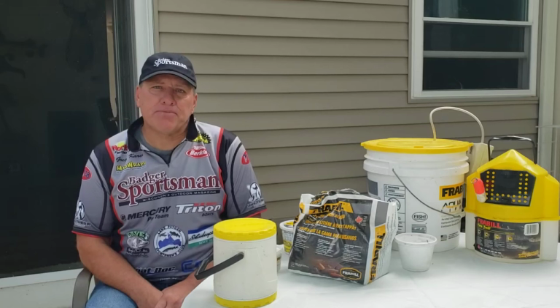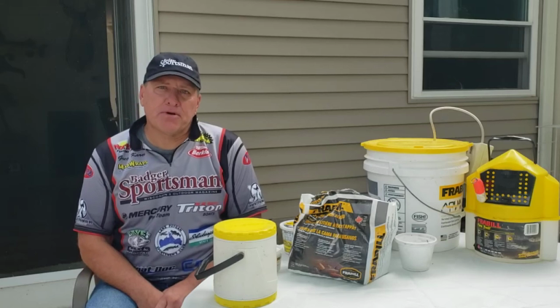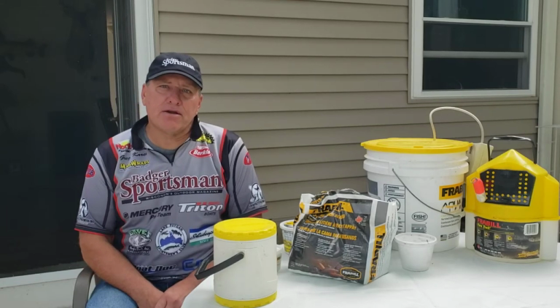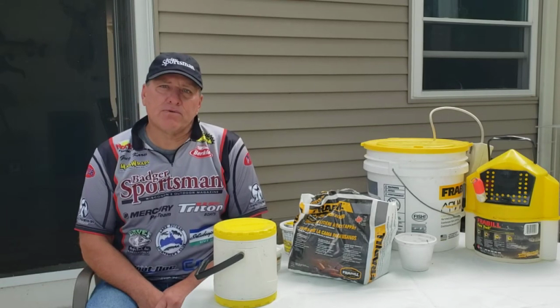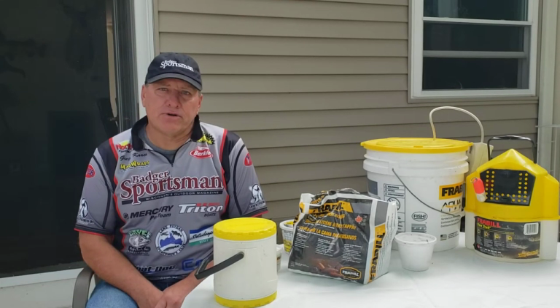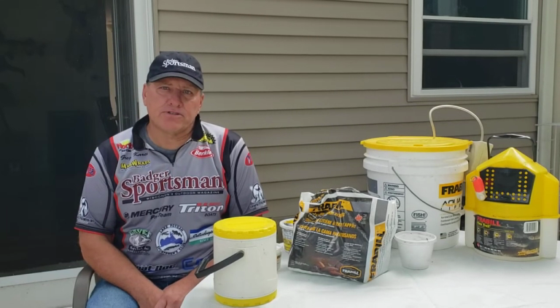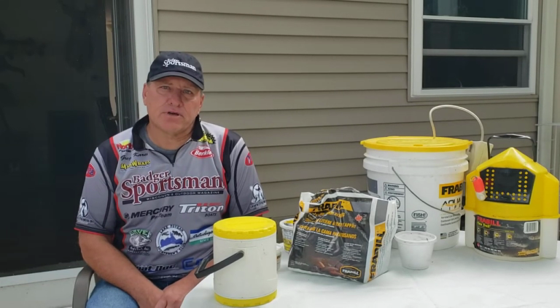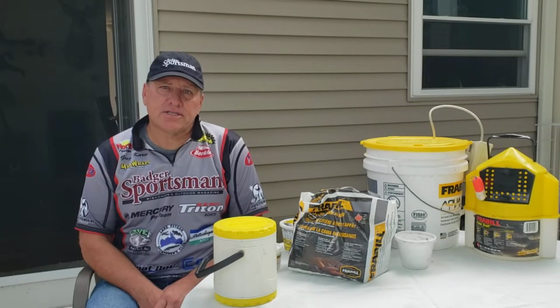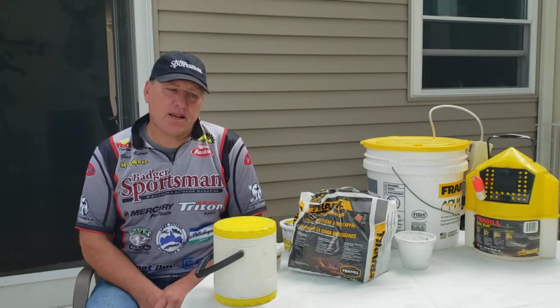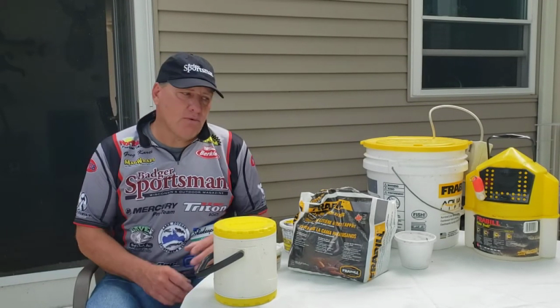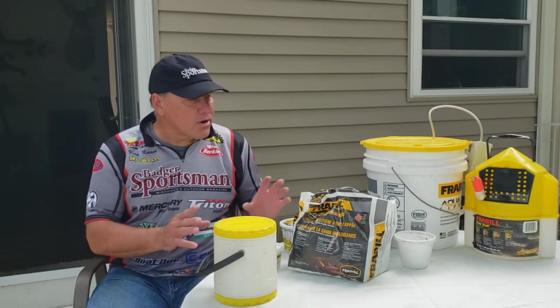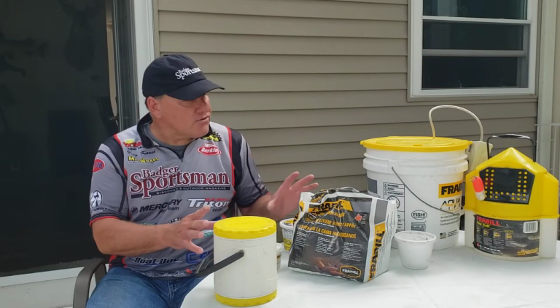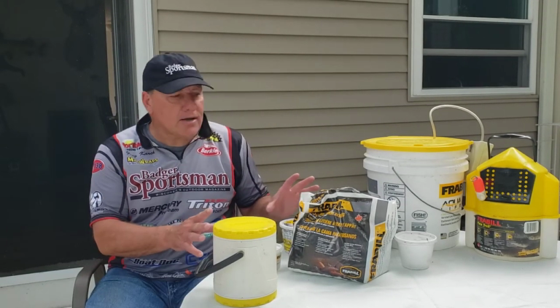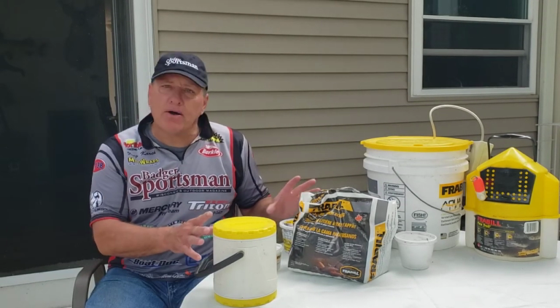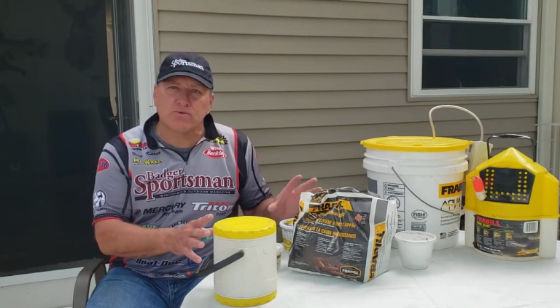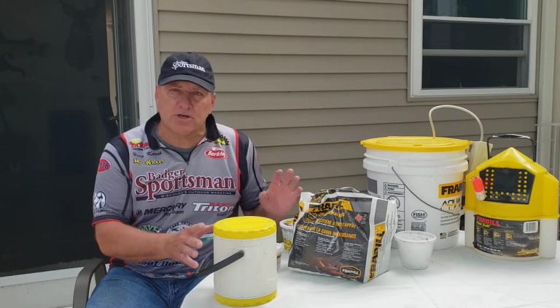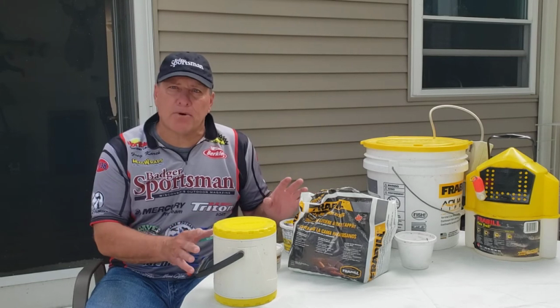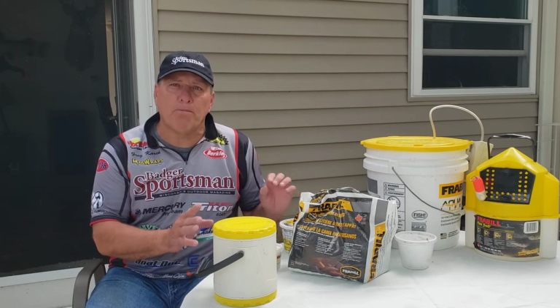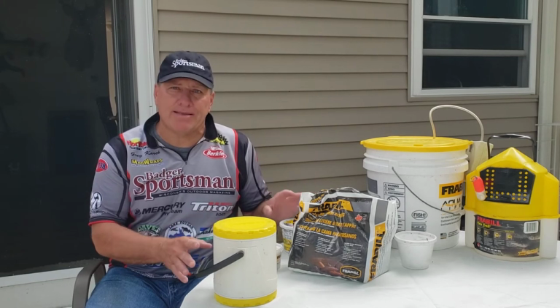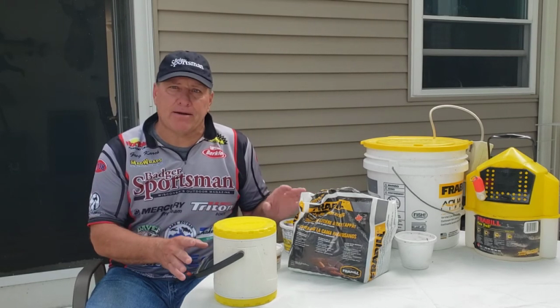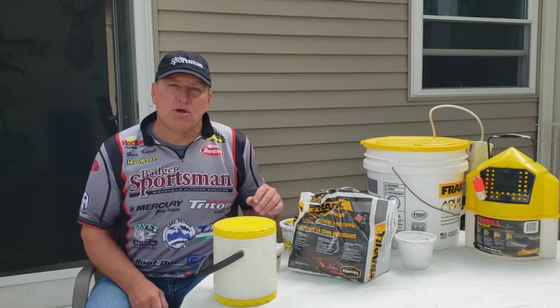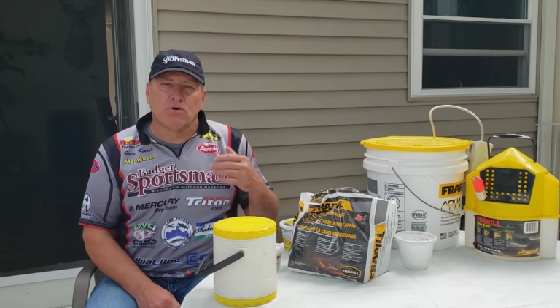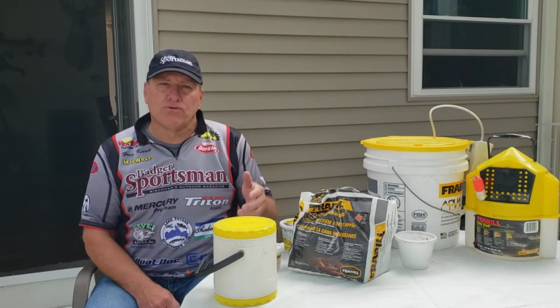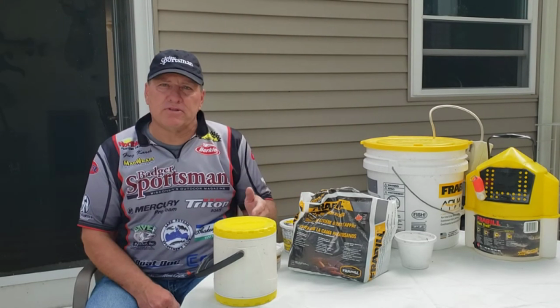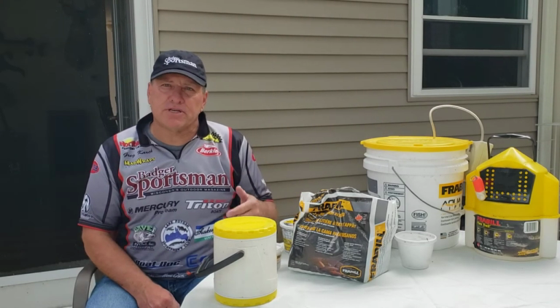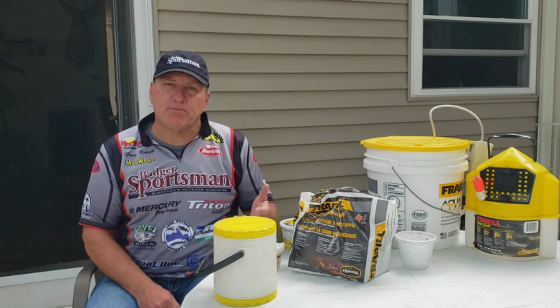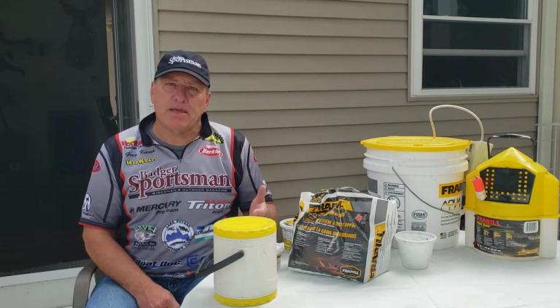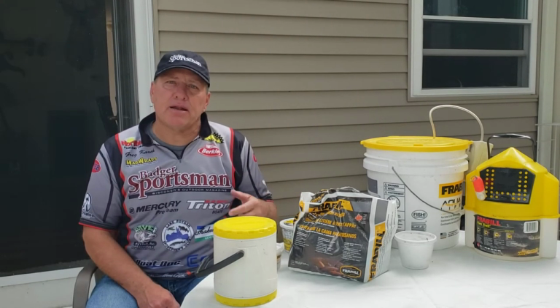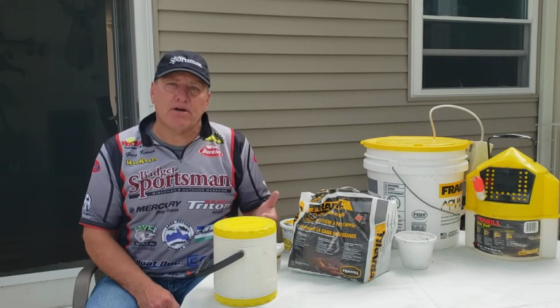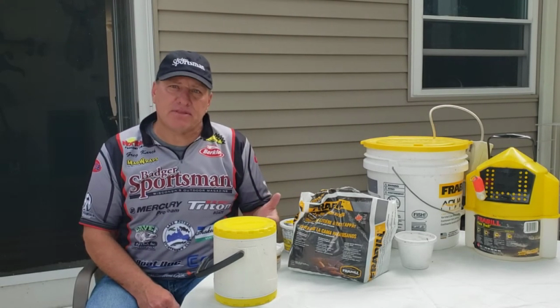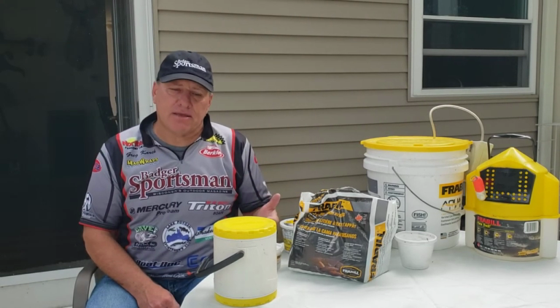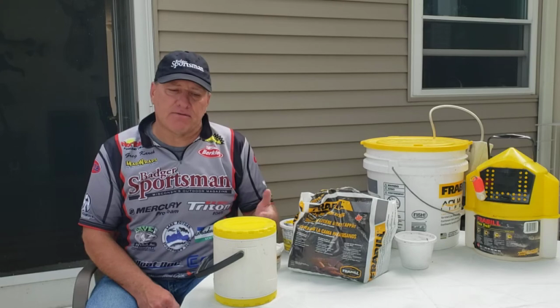Captain Greg here with Learn to Fish with us. Today we're going to talk about bait care. We'll go through the different types of bait and how I take care of it.